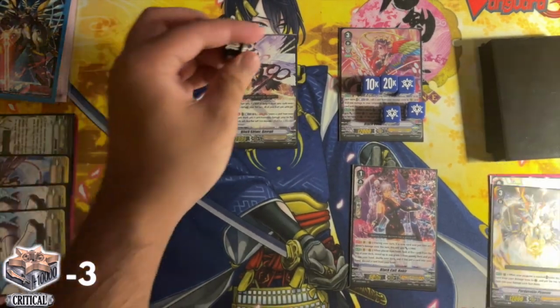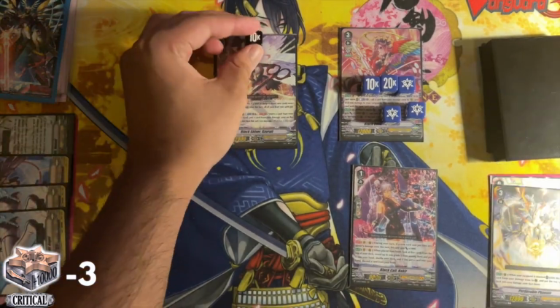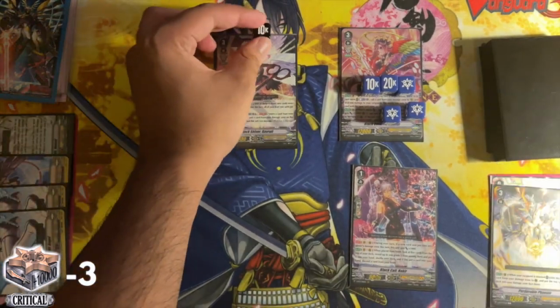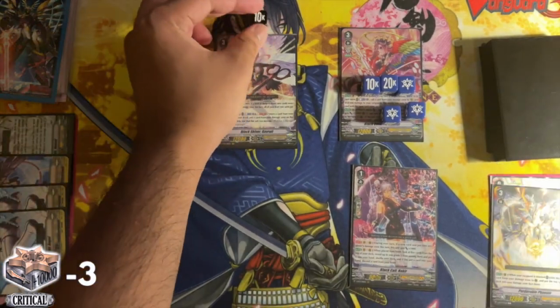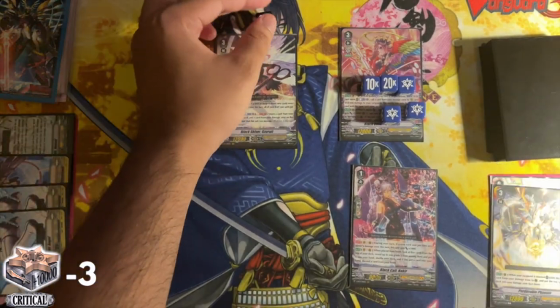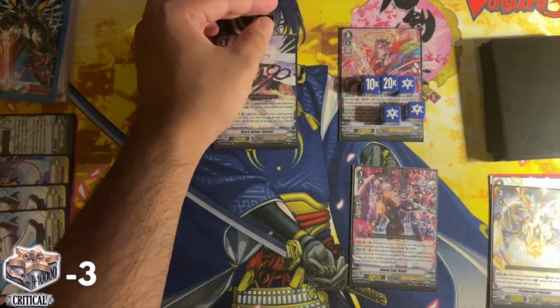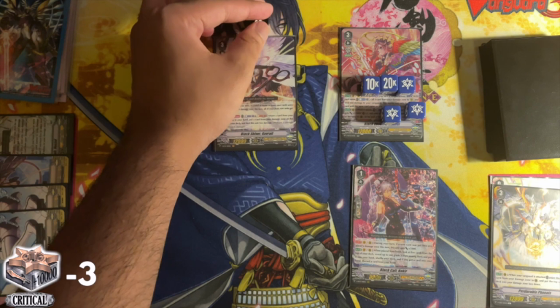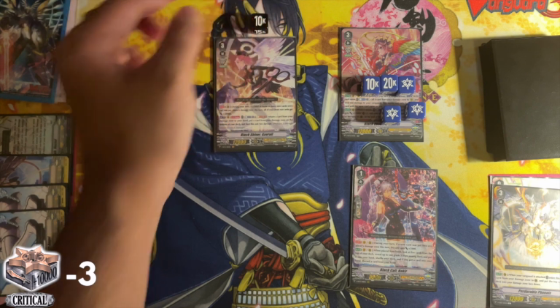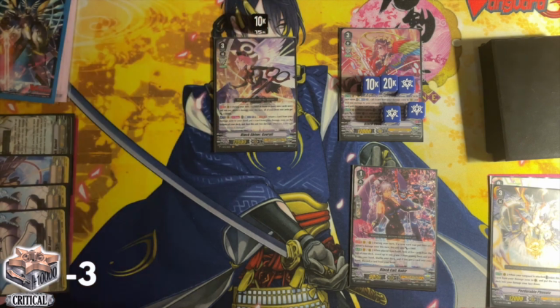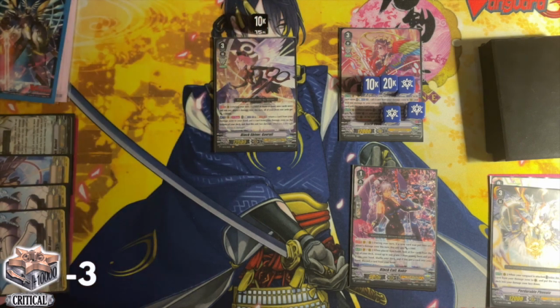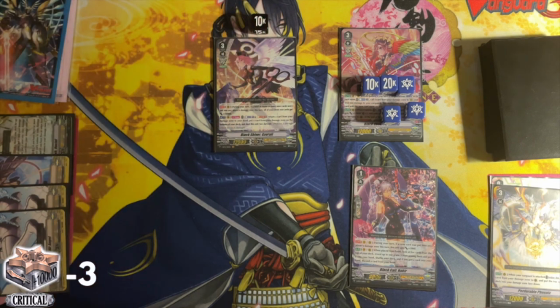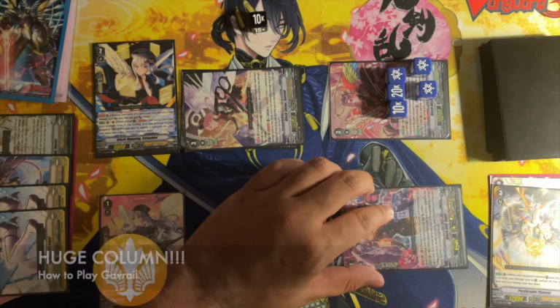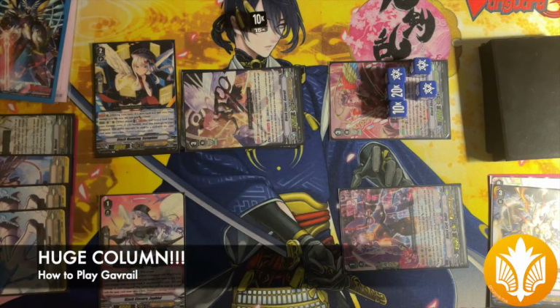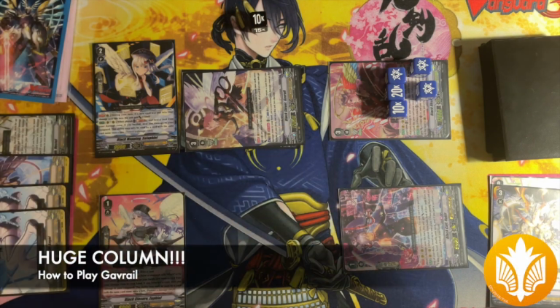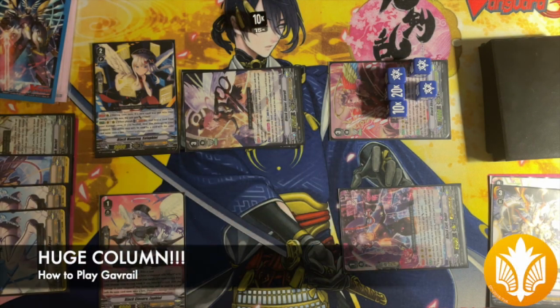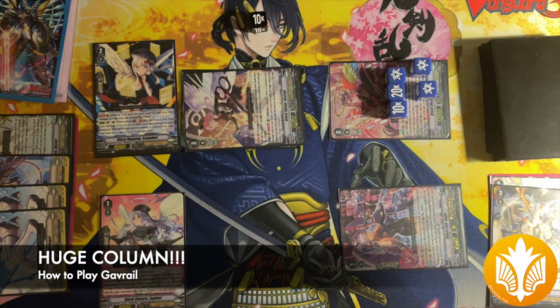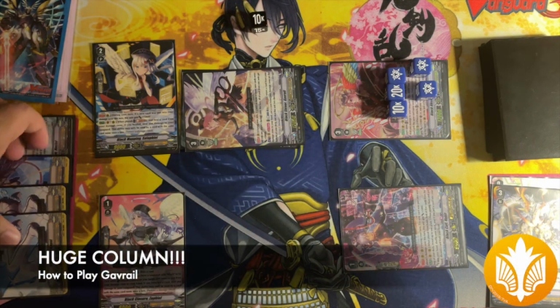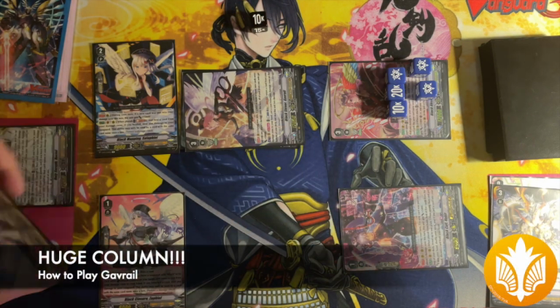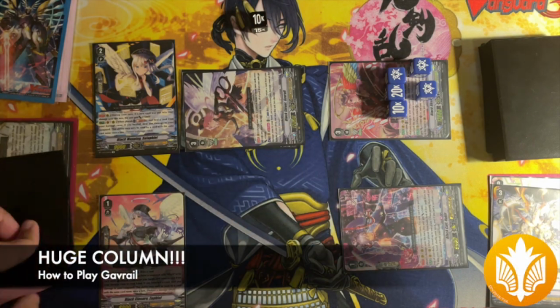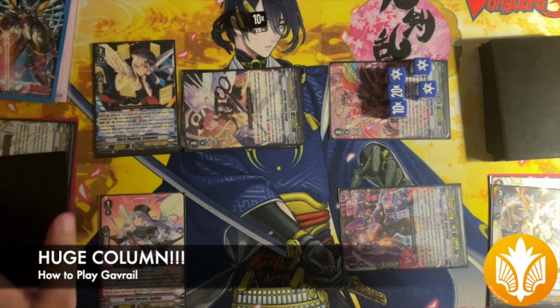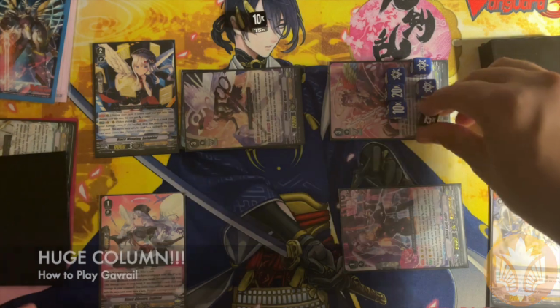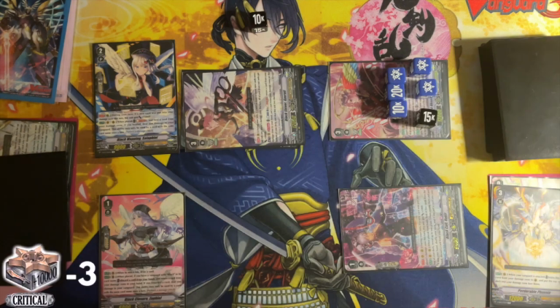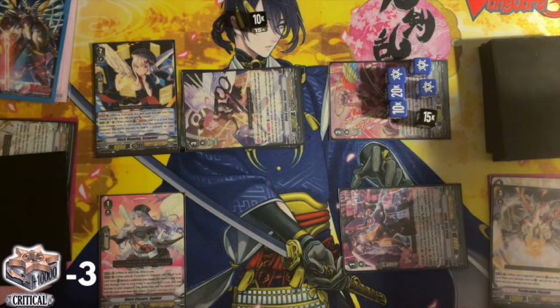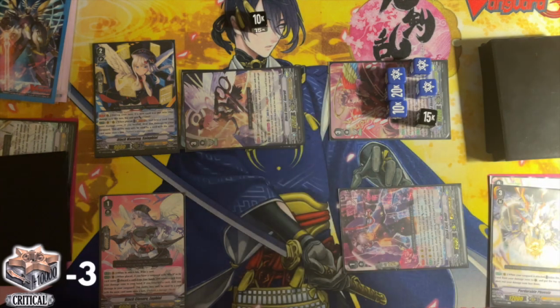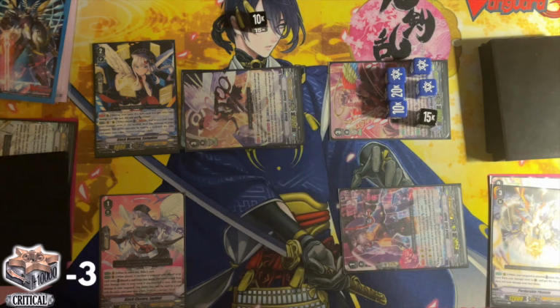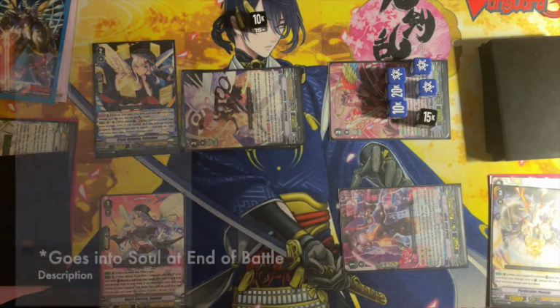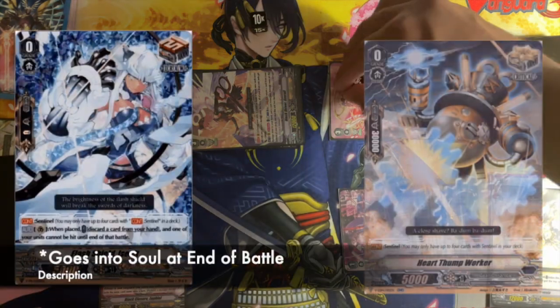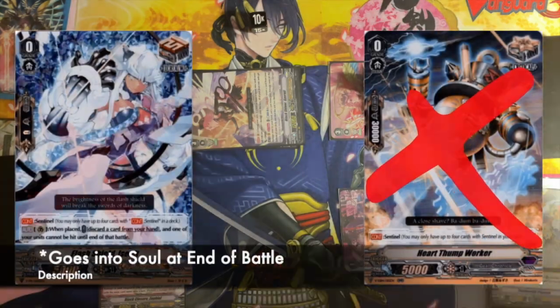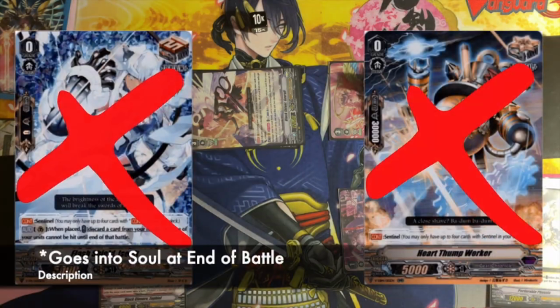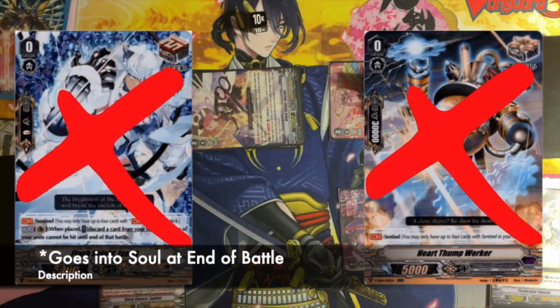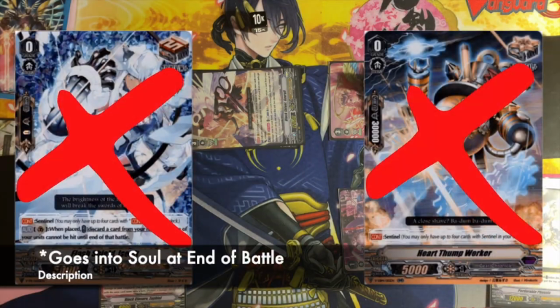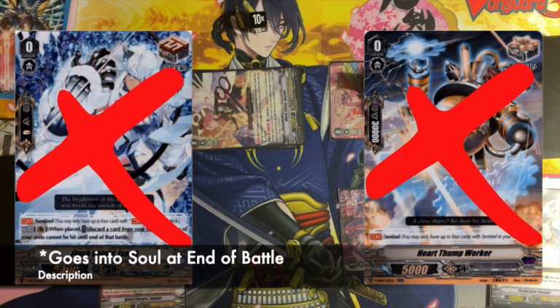When 3 or more cards were put into your damage zone, Gavriel gives your whole front row 10k, which leads into Hamiel's second skill, which closes out games by the cost of counterblast 3 to gain 15k, a crit, and no sentinel, so your opponent can't guard.